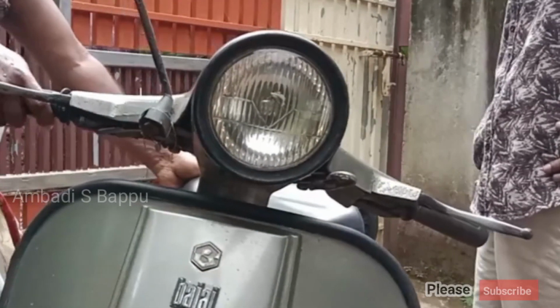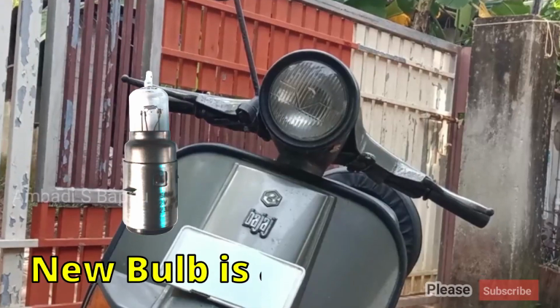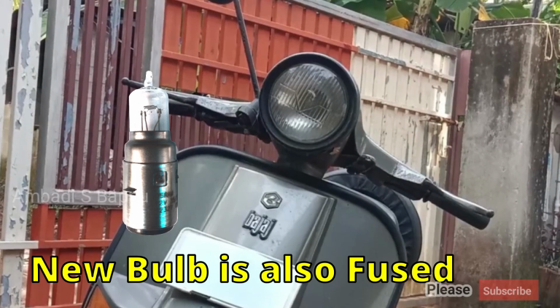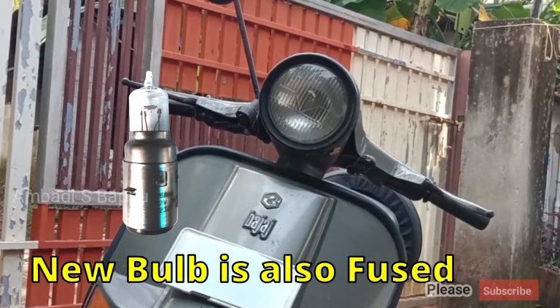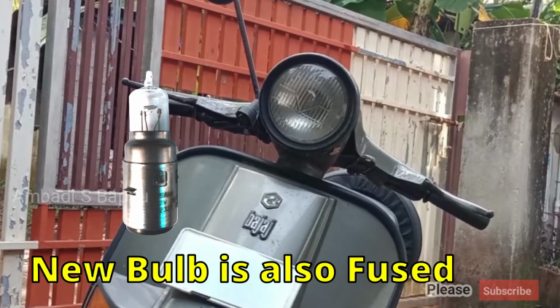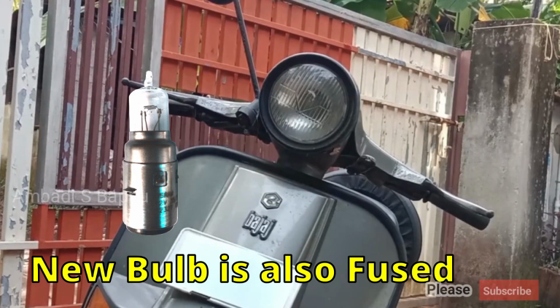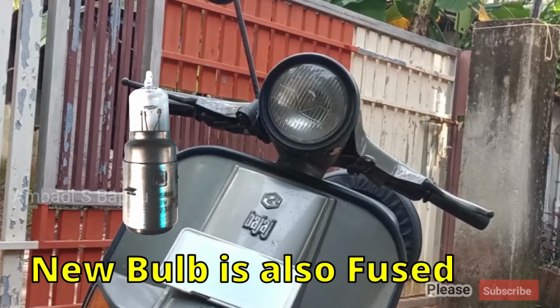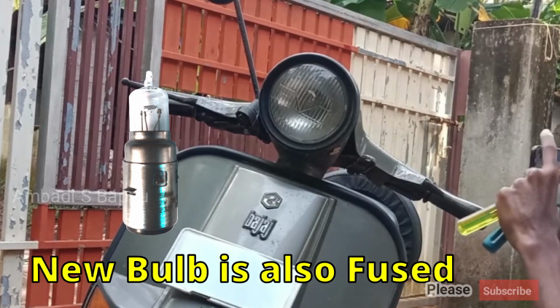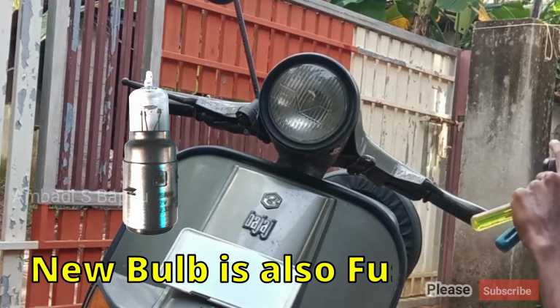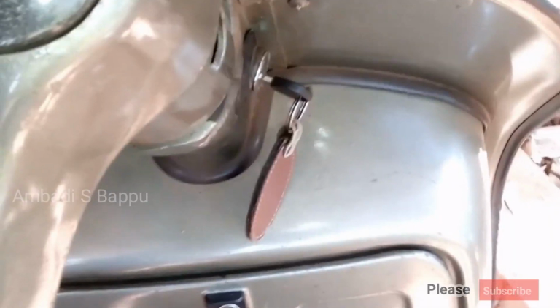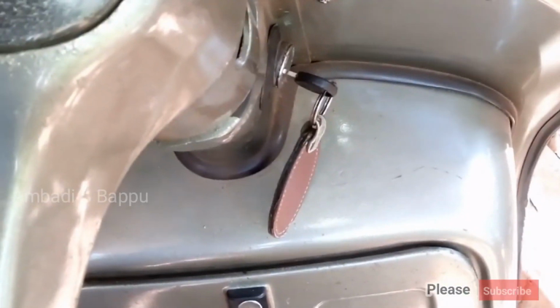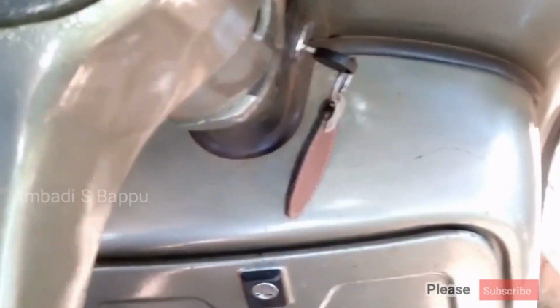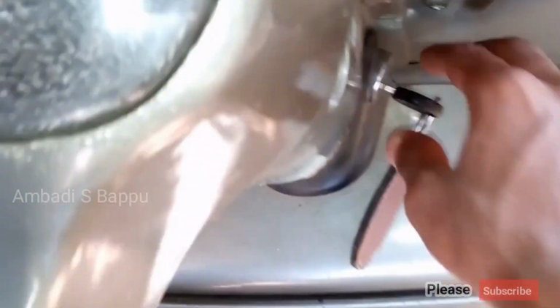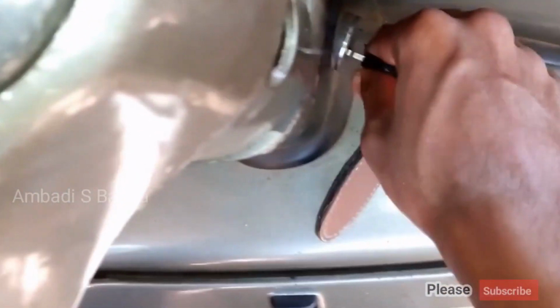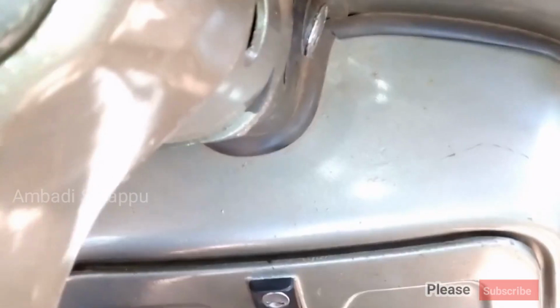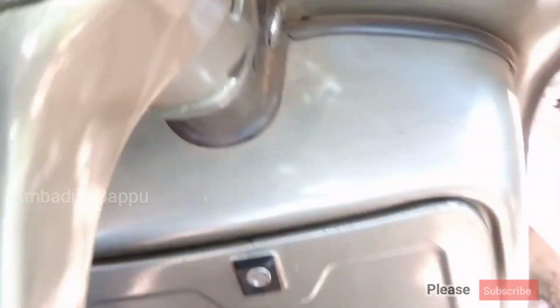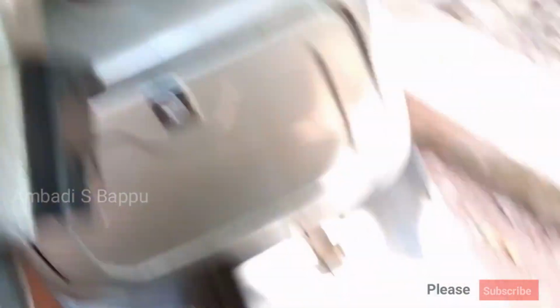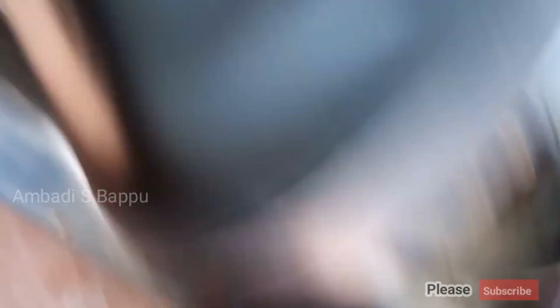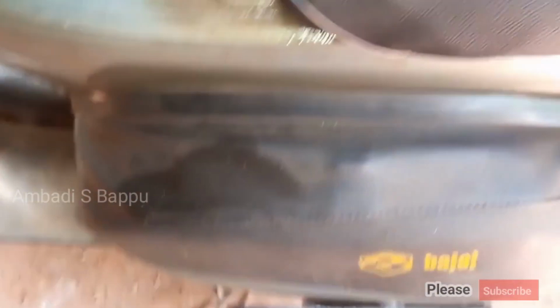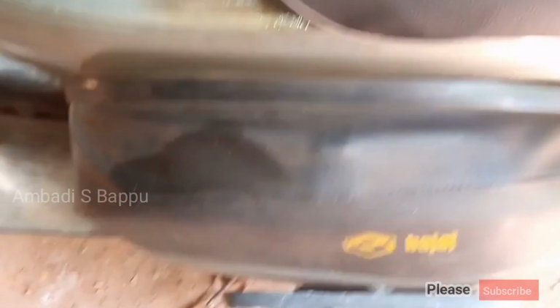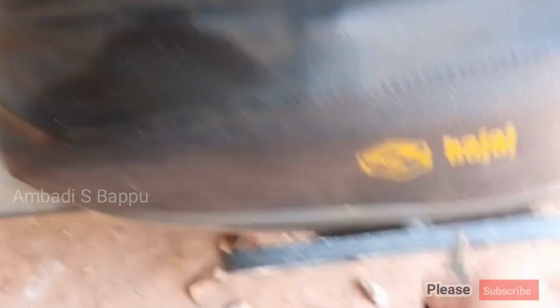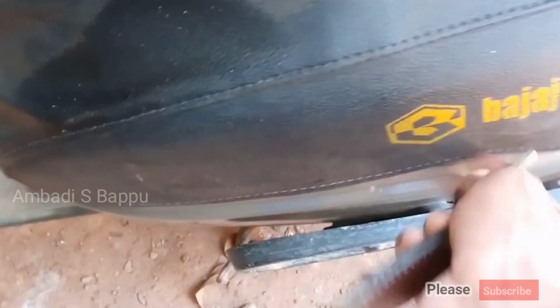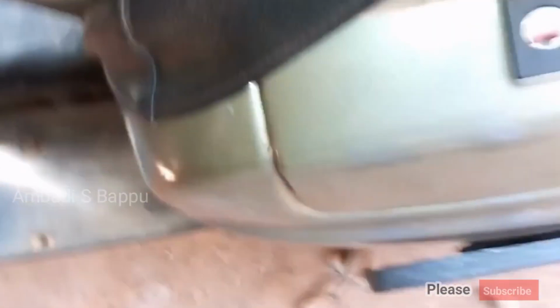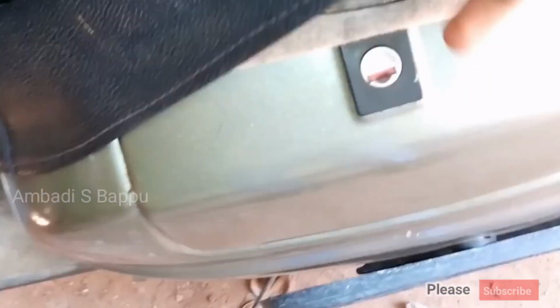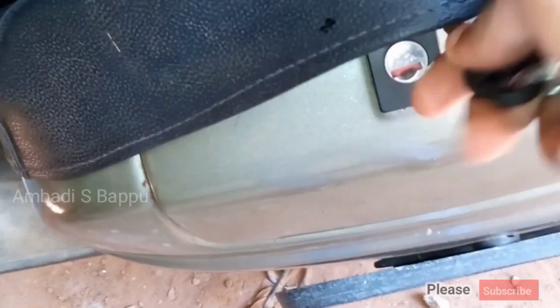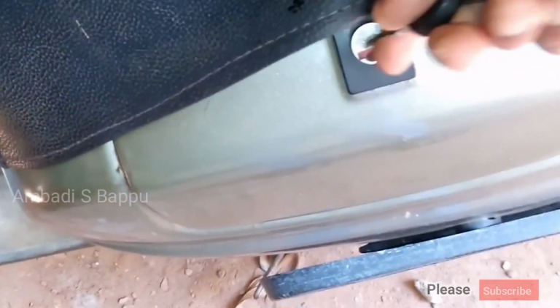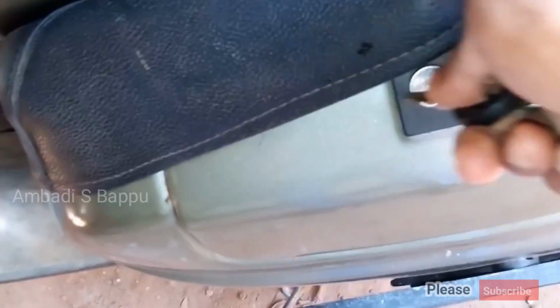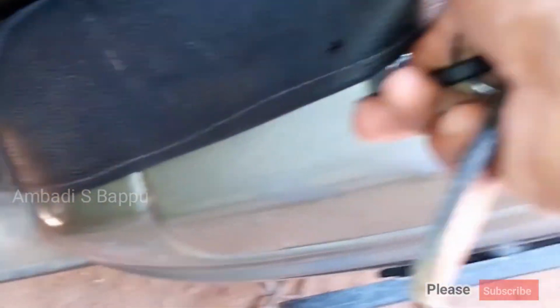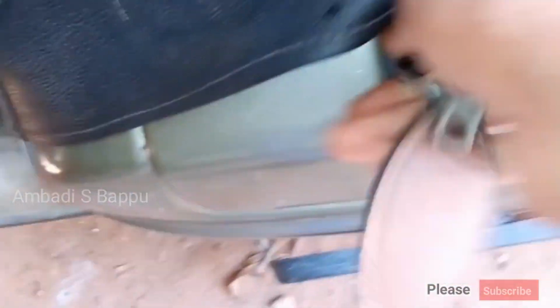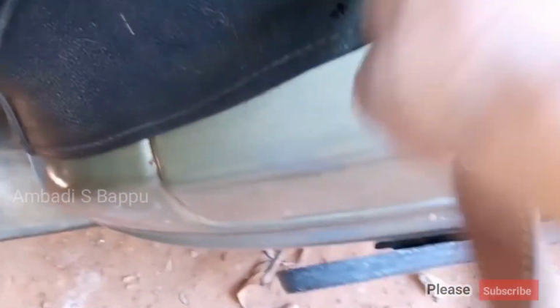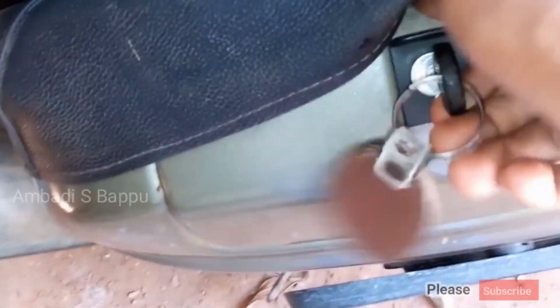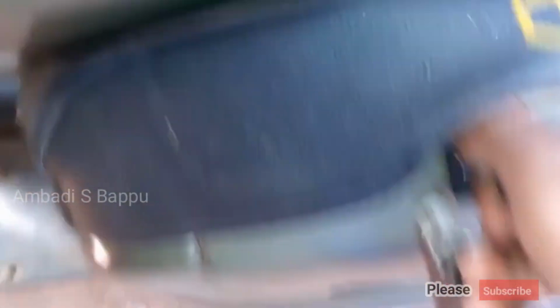The bulb is again fused even if it is a new bulb. If this problem occurs, just check the regulator unit of the scooter. The regulator unit is situated in the left-hand storage area of the scooter.